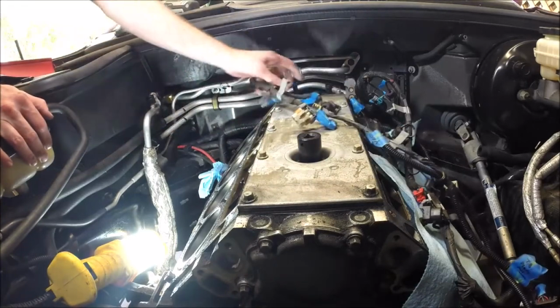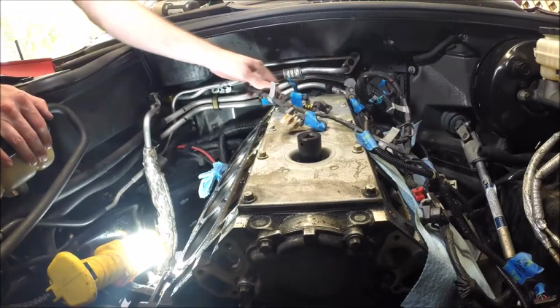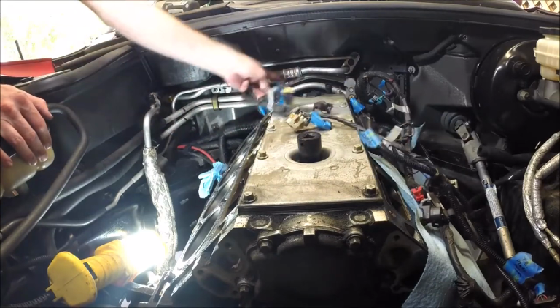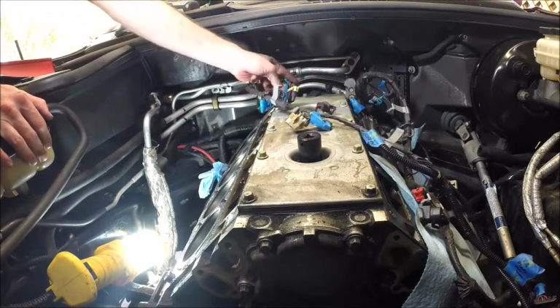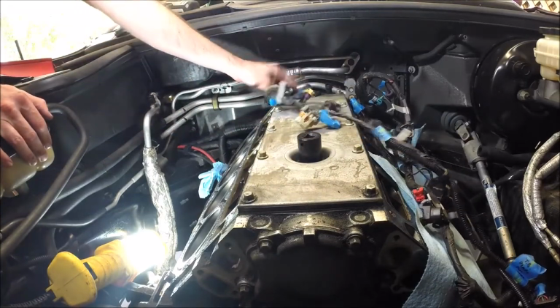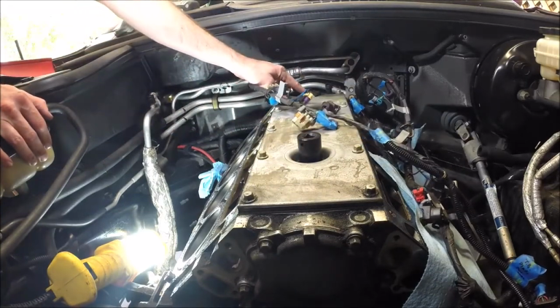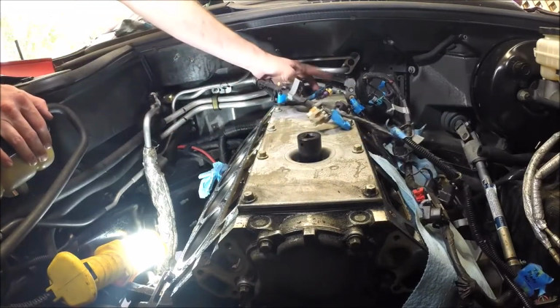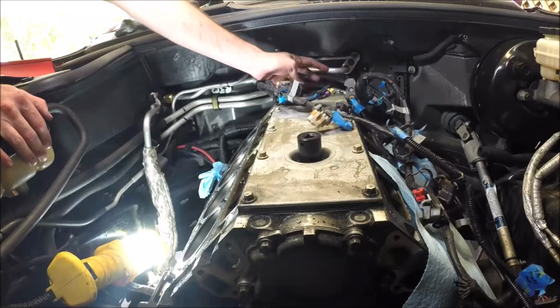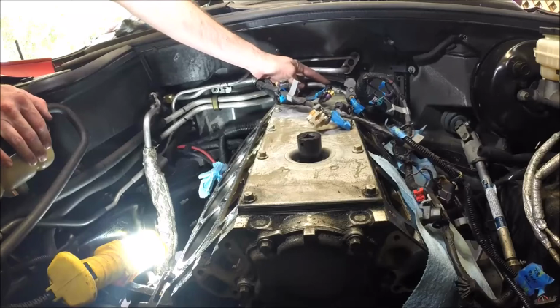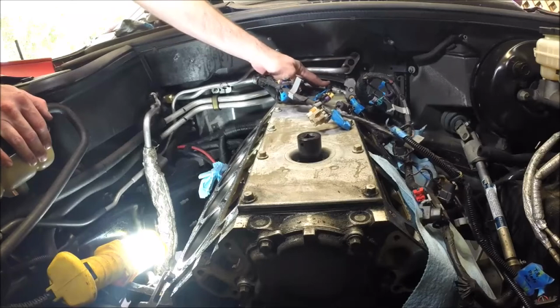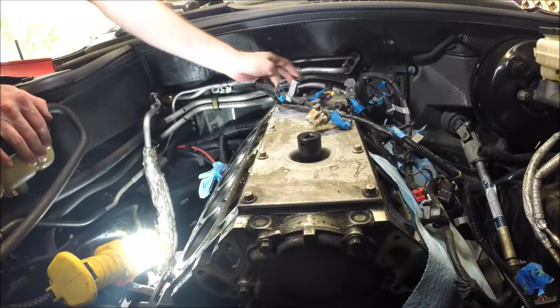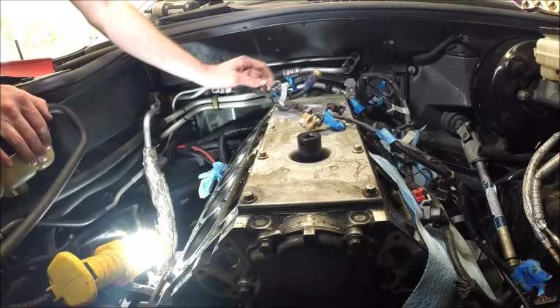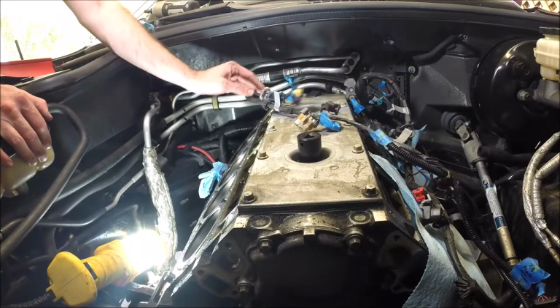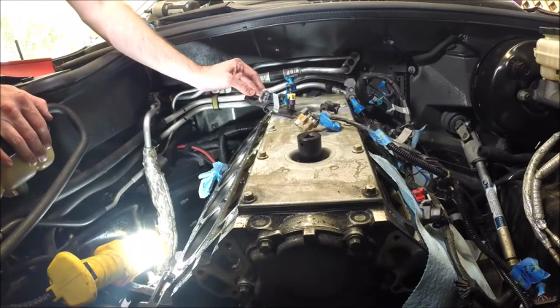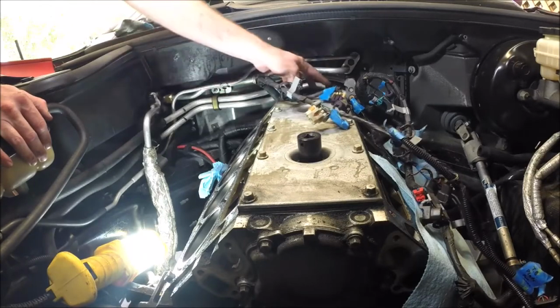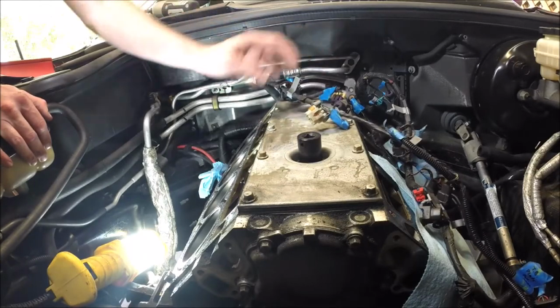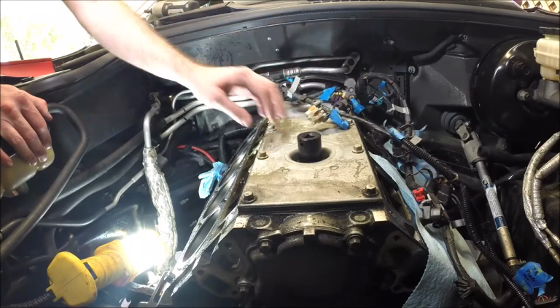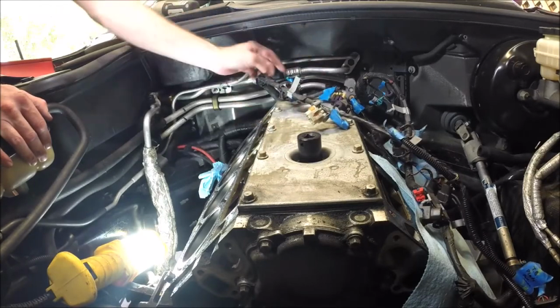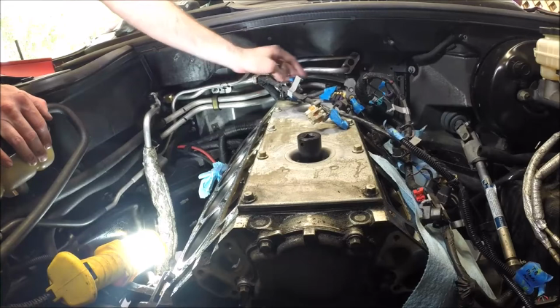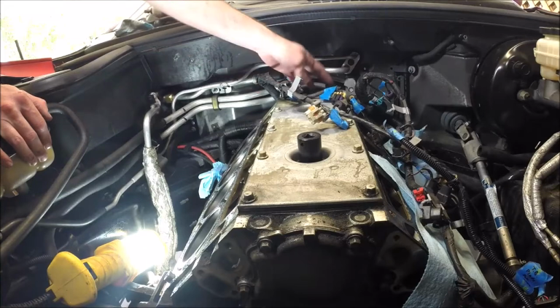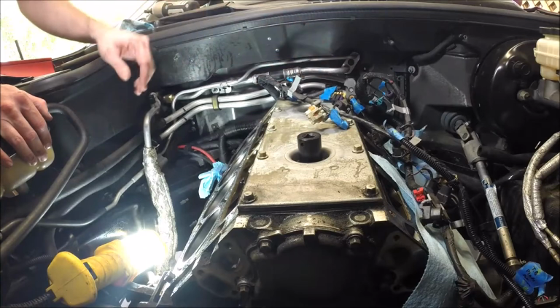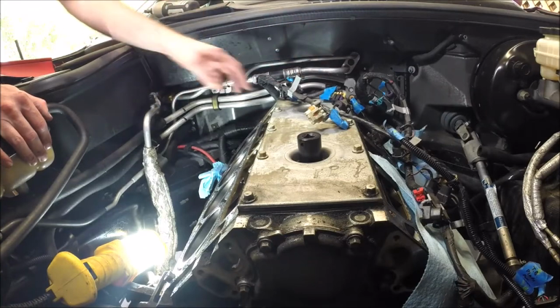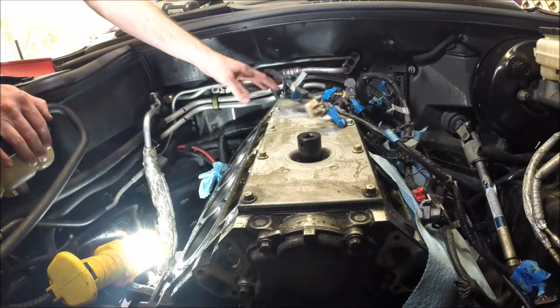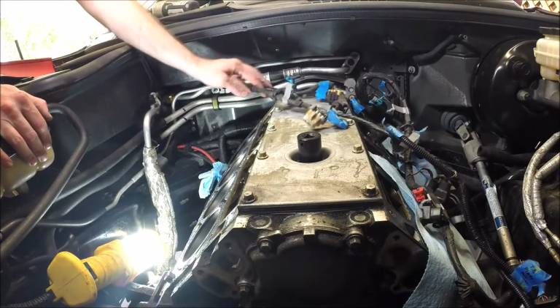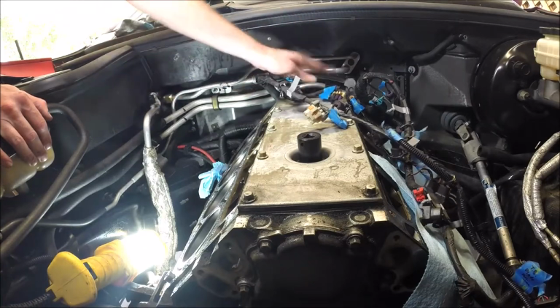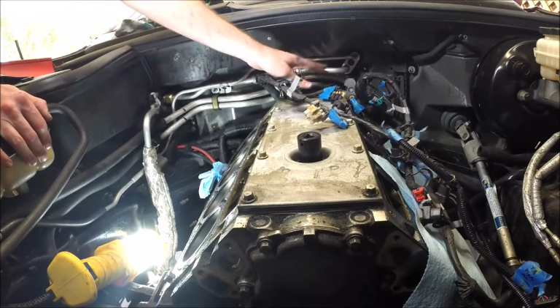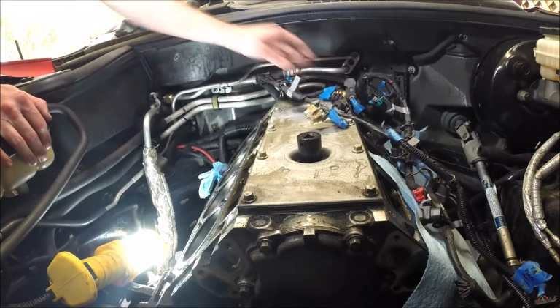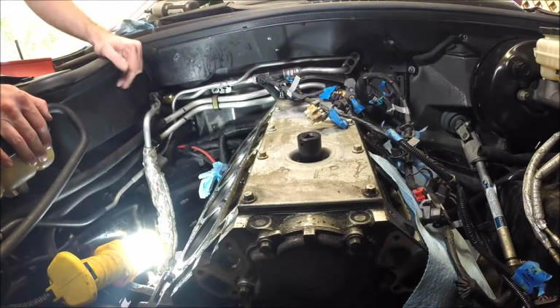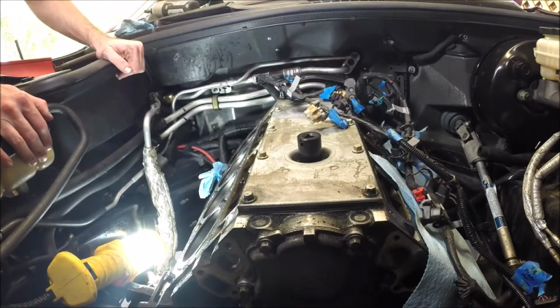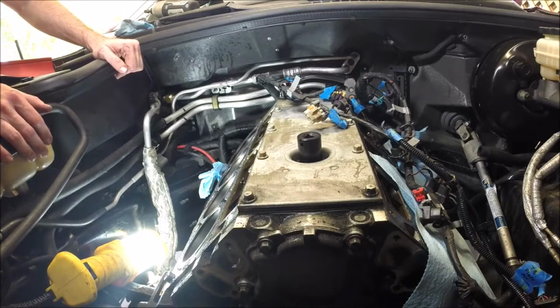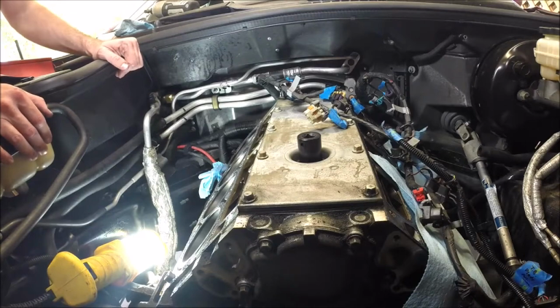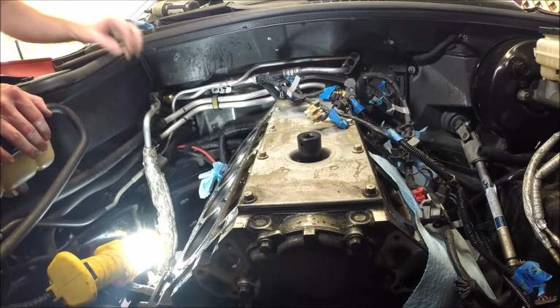Back here in the back you have your MAP sensor and I believe this is an oil pressure sensor. They can stay in place right now but we may take those out before we pull the block, just to give us clearance in here. Just don't want to damage anything.